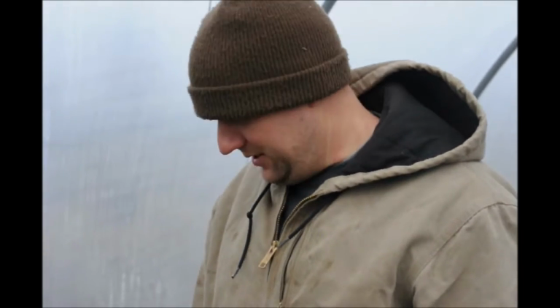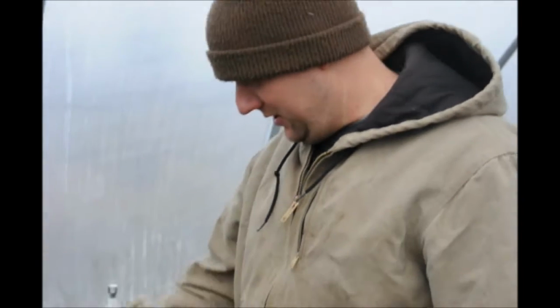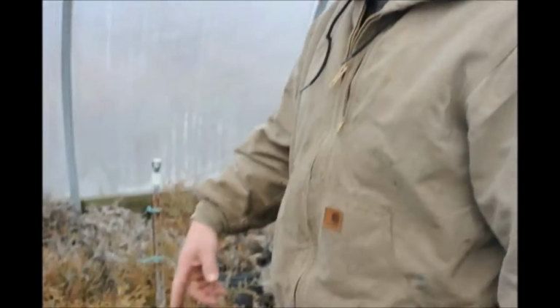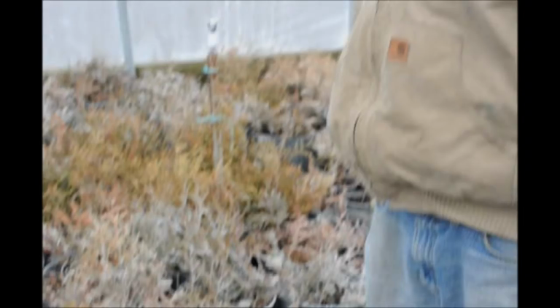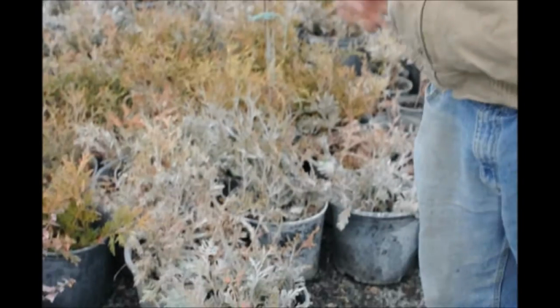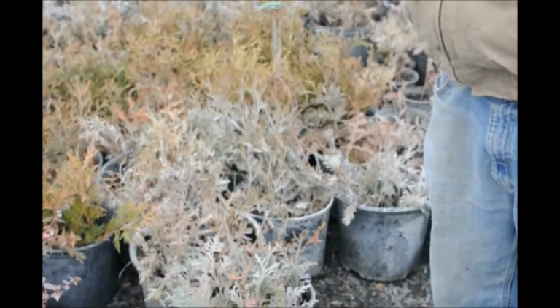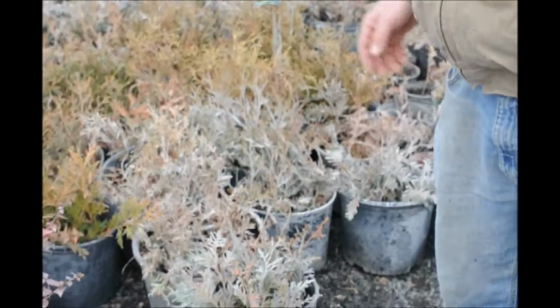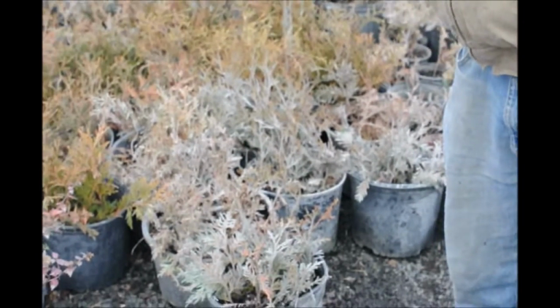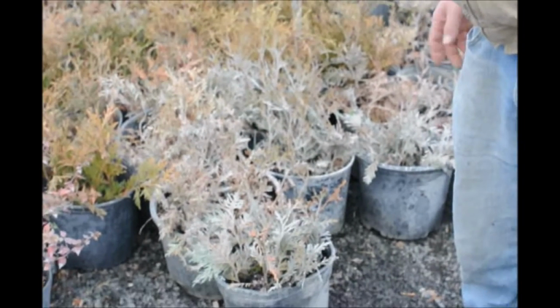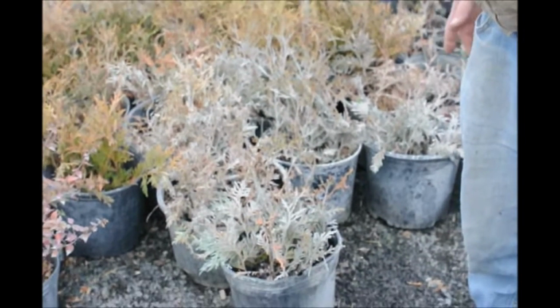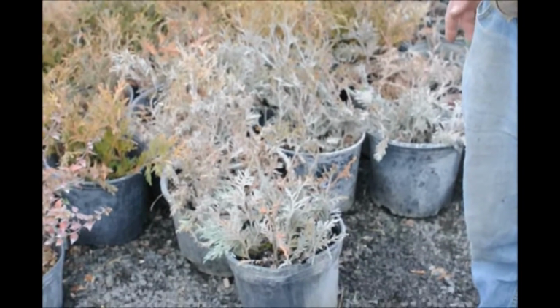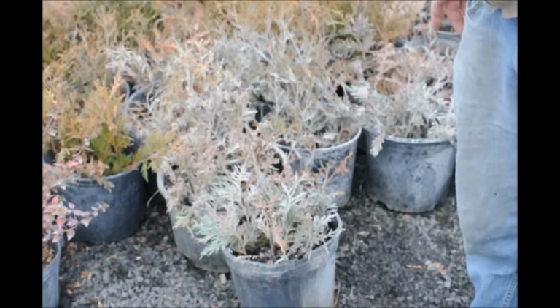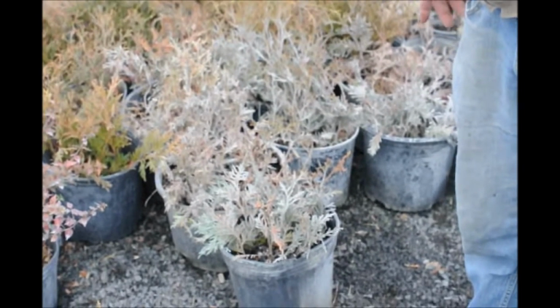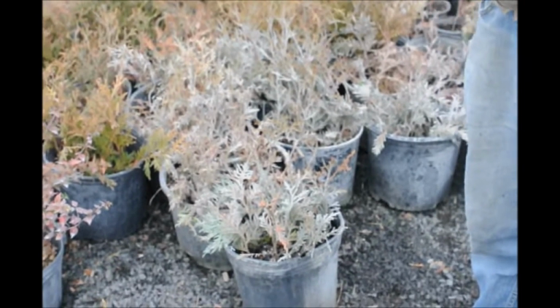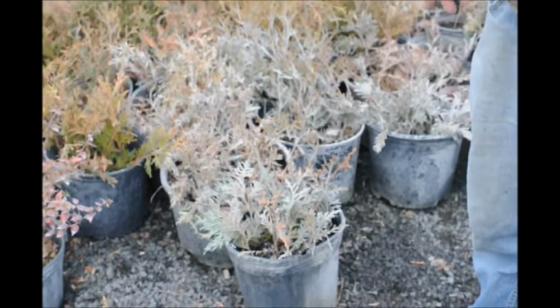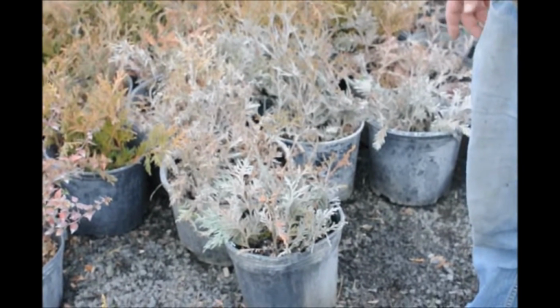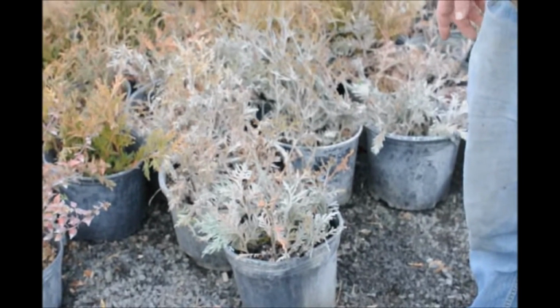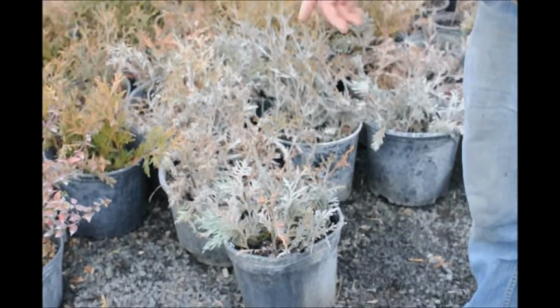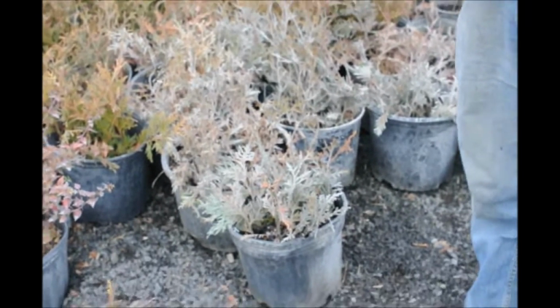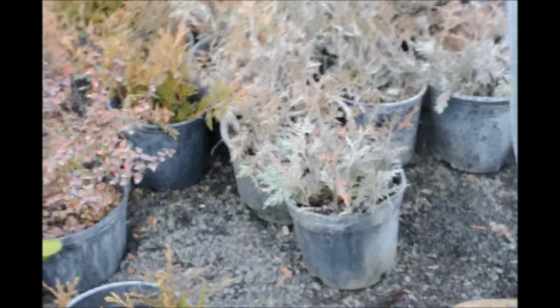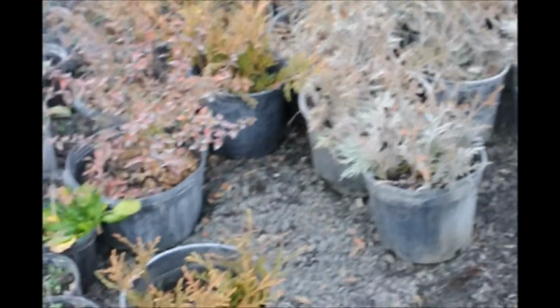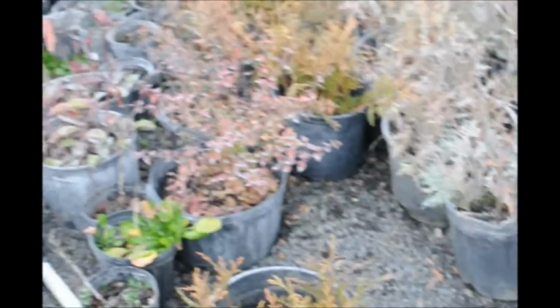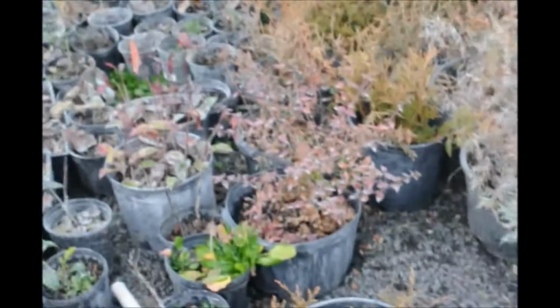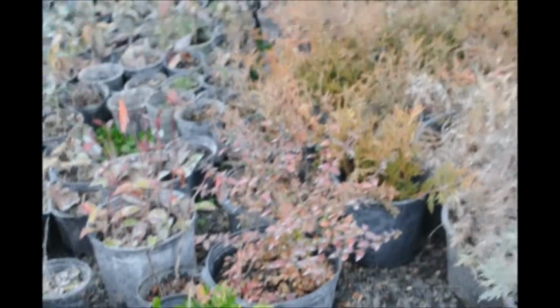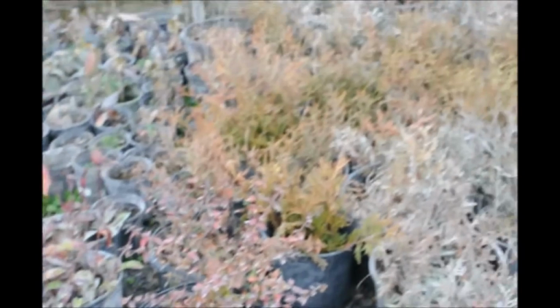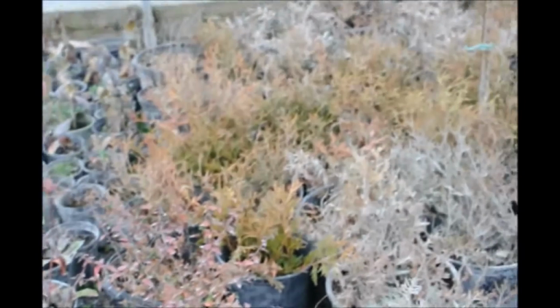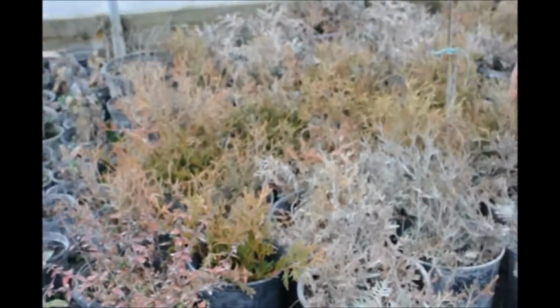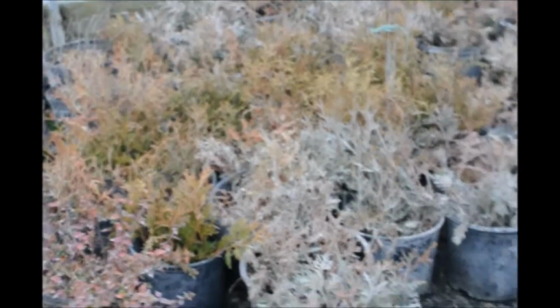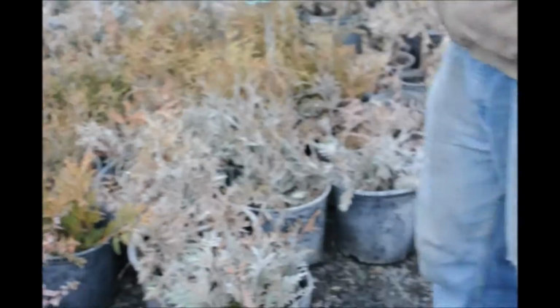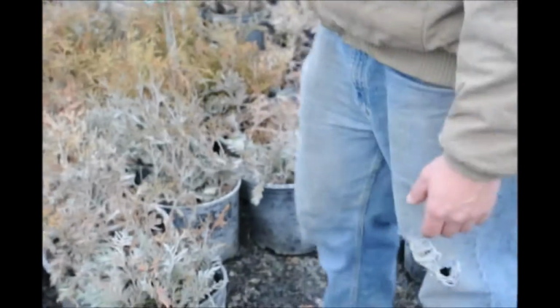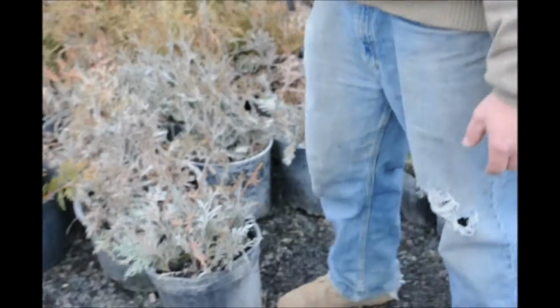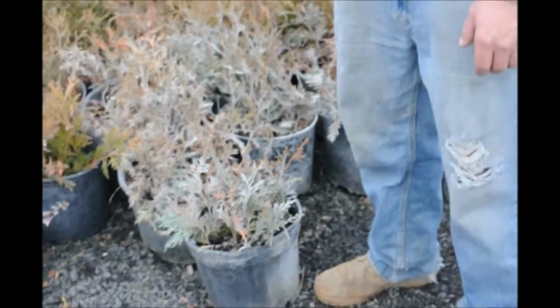This is our cuttings that we have in our greenhouse. This is a pet project. It's not exactly how we always do it, but we have big containers that we put a whole bunch of cuttings into, and we'll go through.